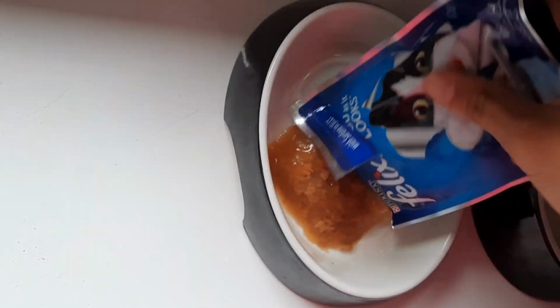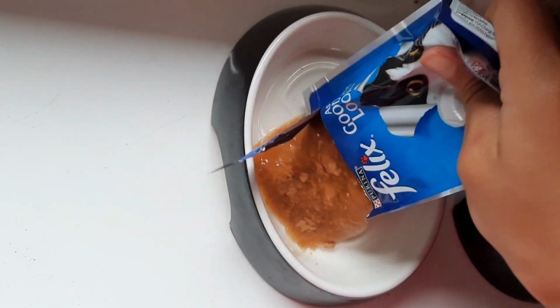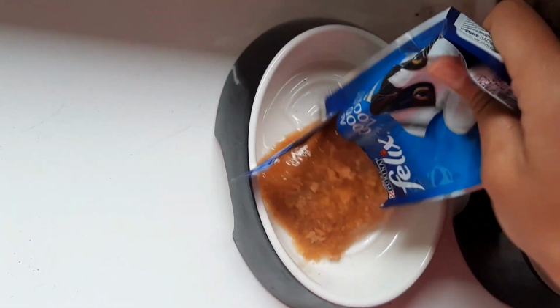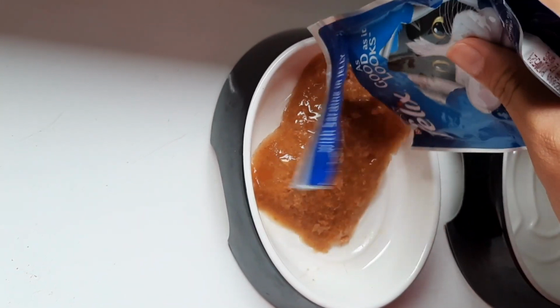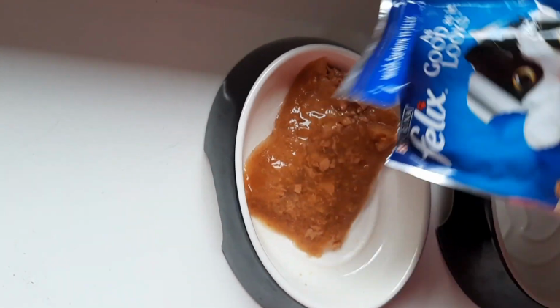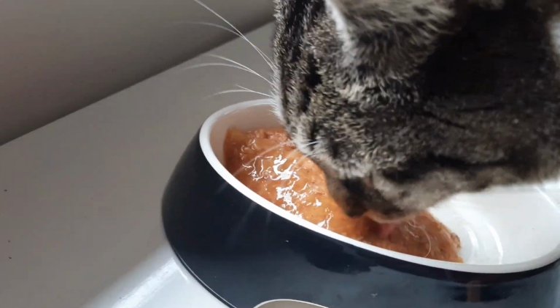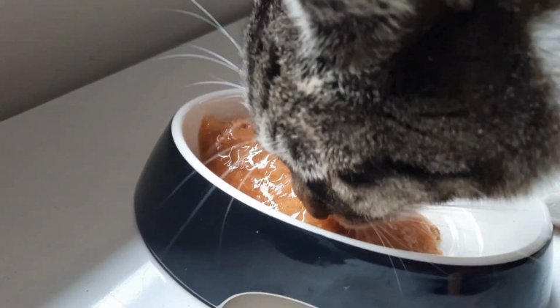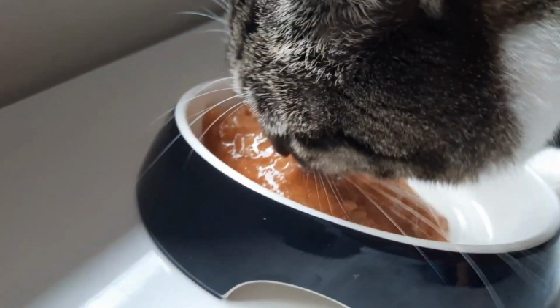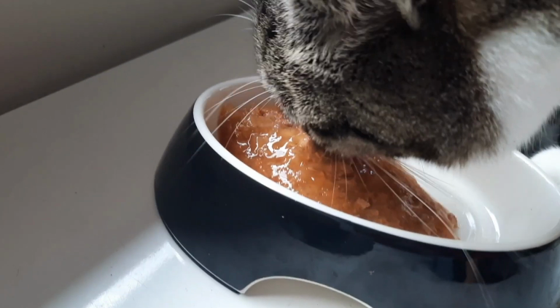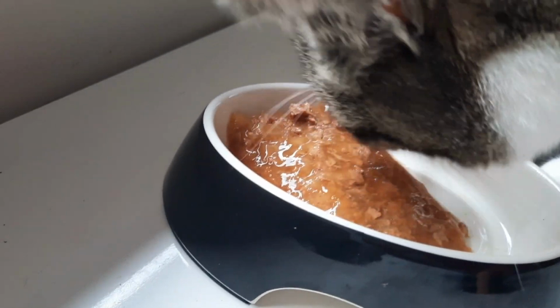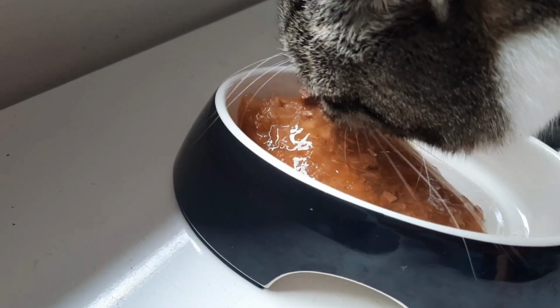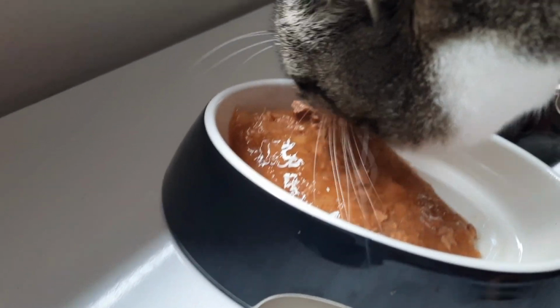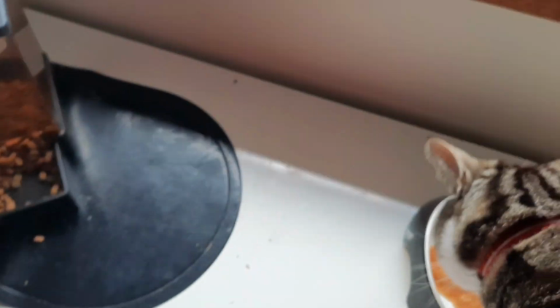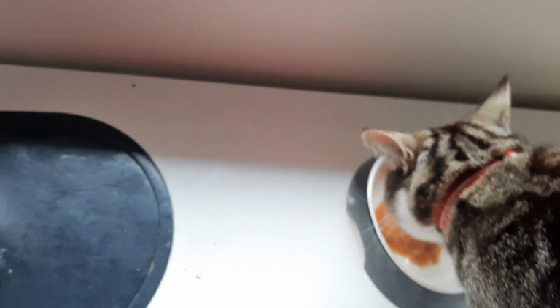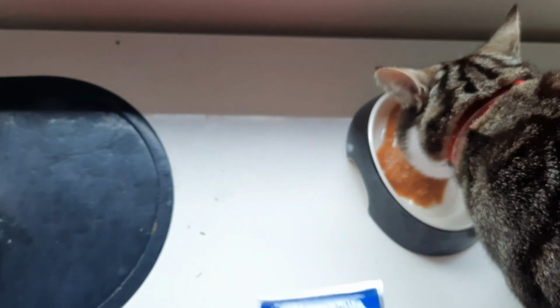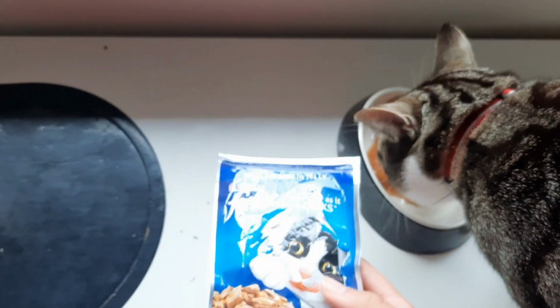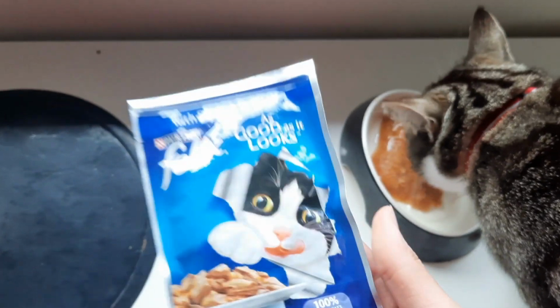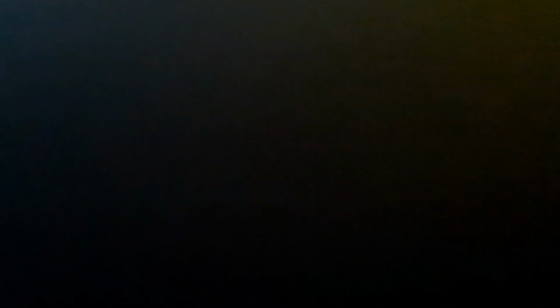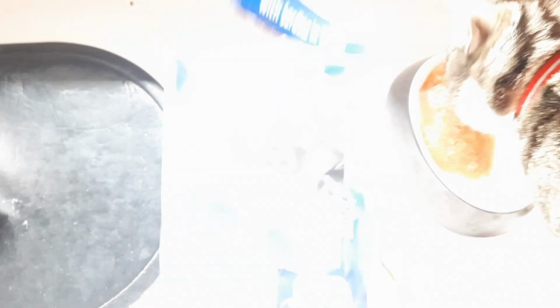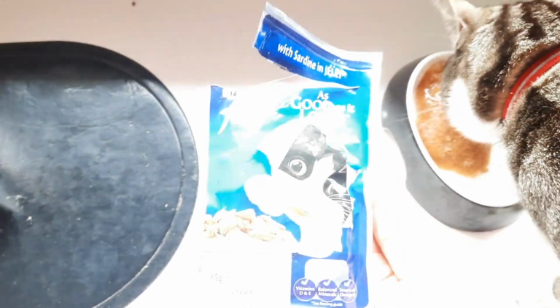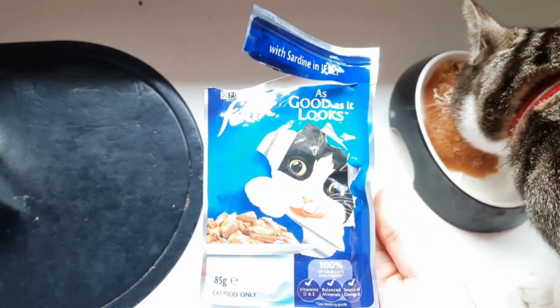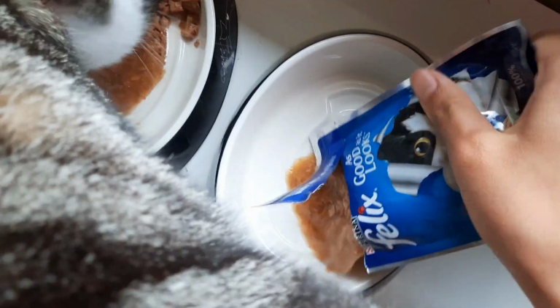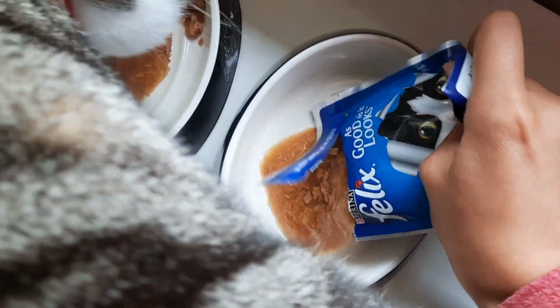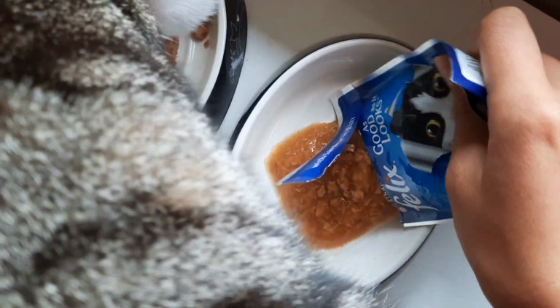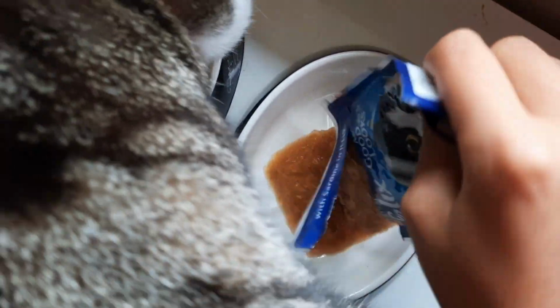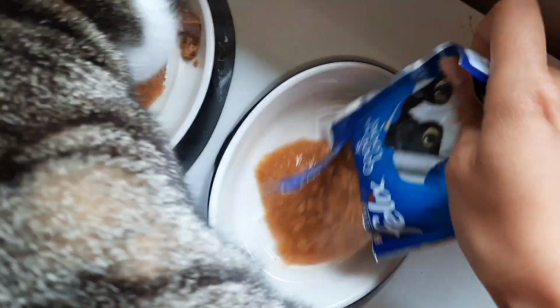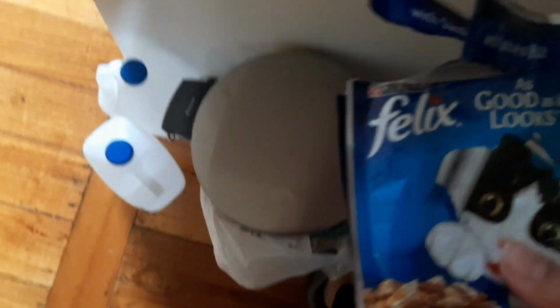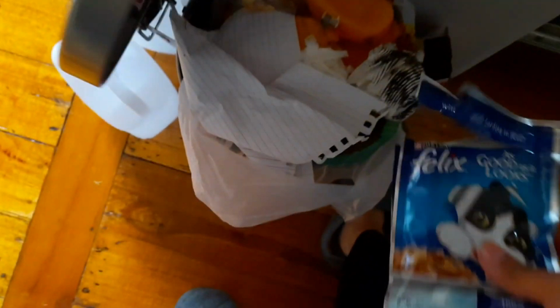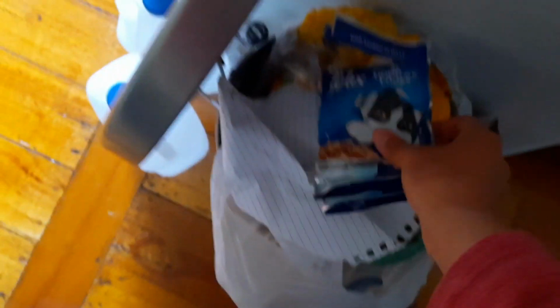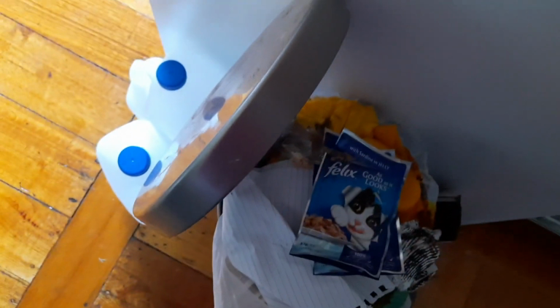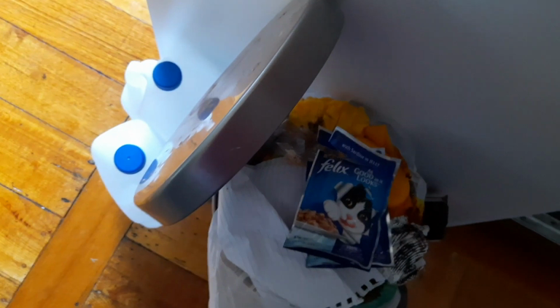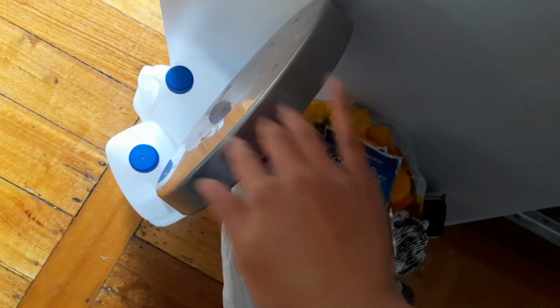Then I squeeze it out of the packet and Nacho starts to eat it. Next, it's time to serve Pedro's dinner, so I open the packet of cat food and pour it out into his food bowl. Then I put the empty packets of cat food in the bin.